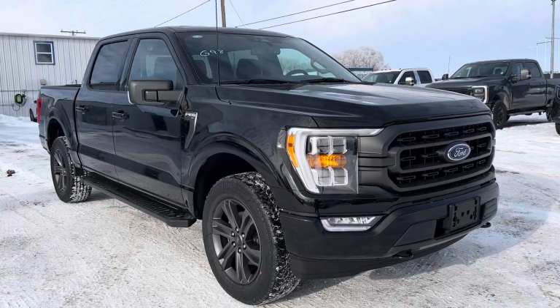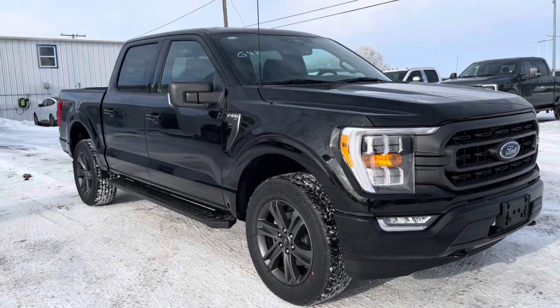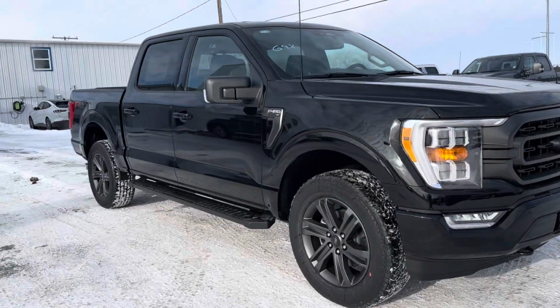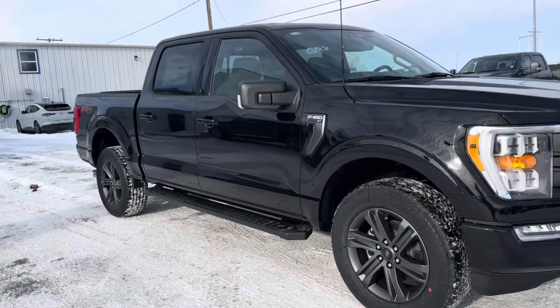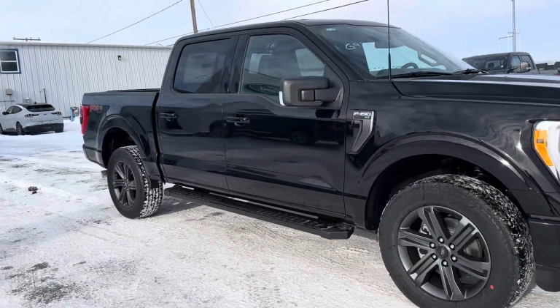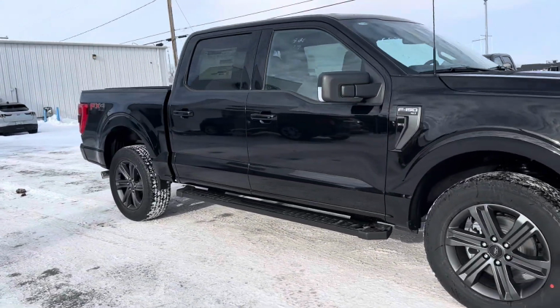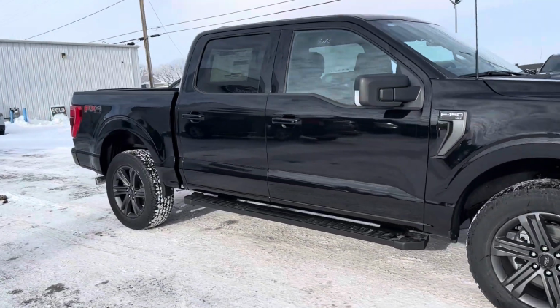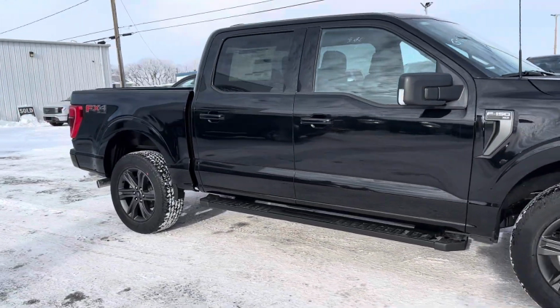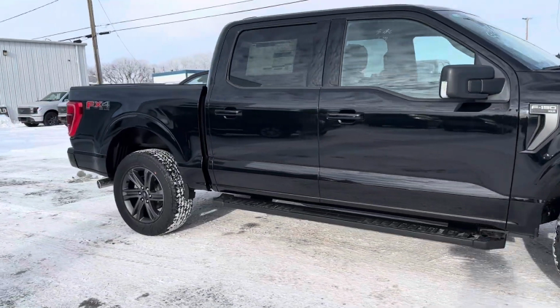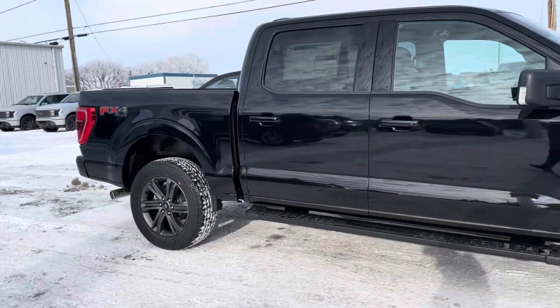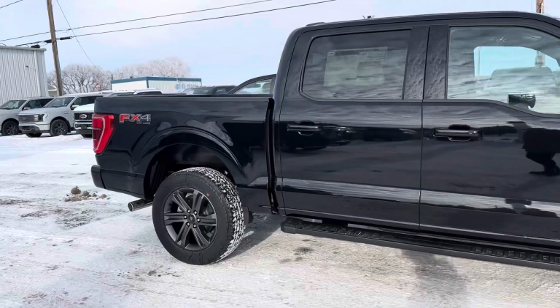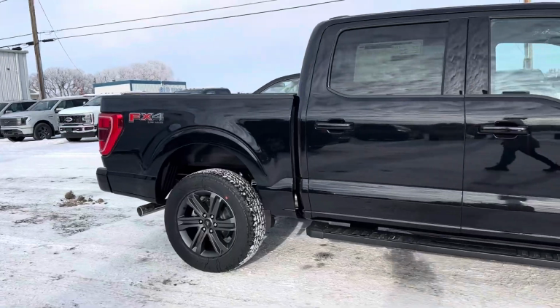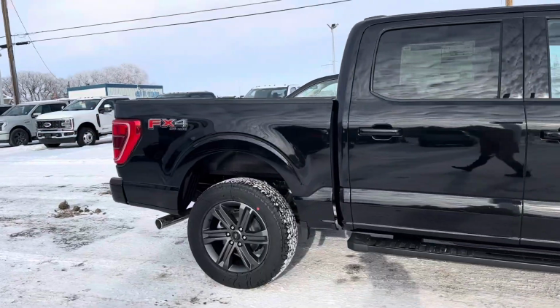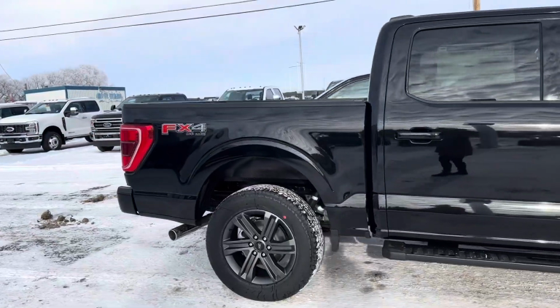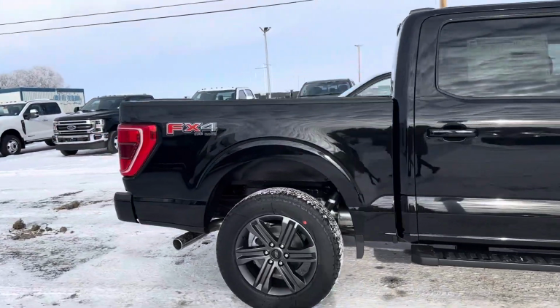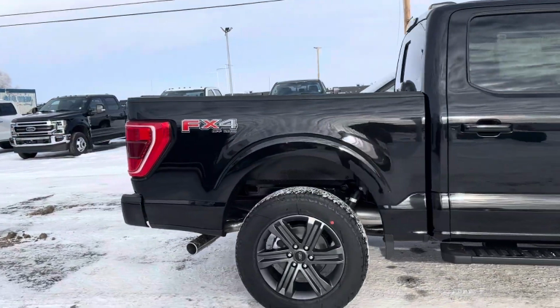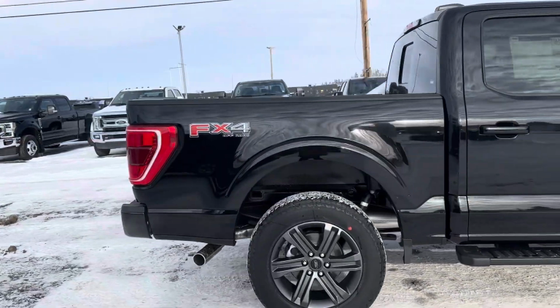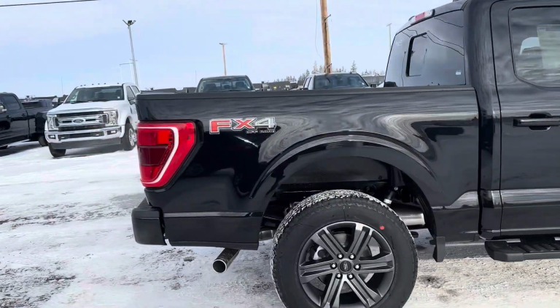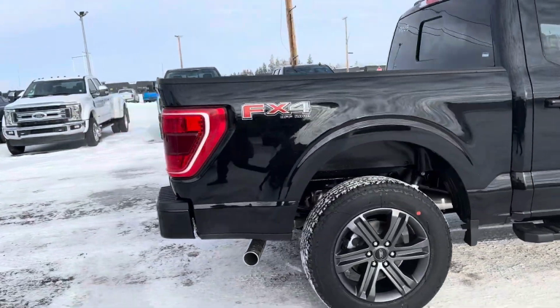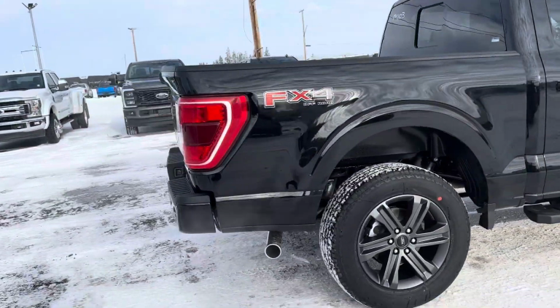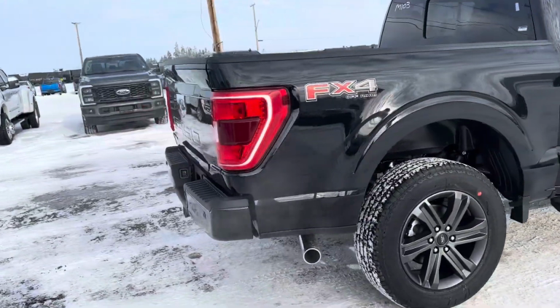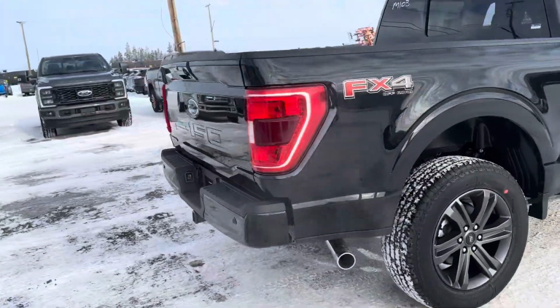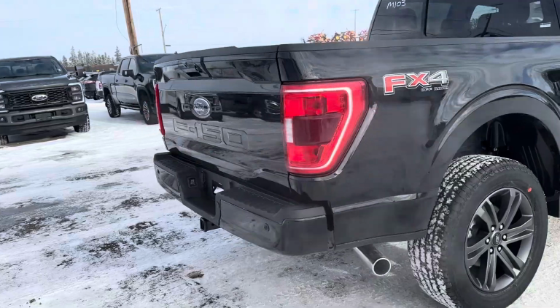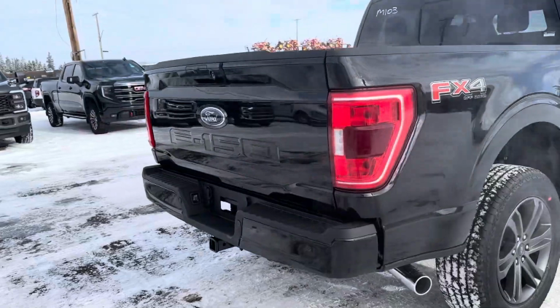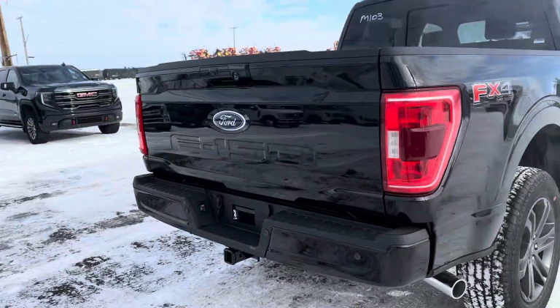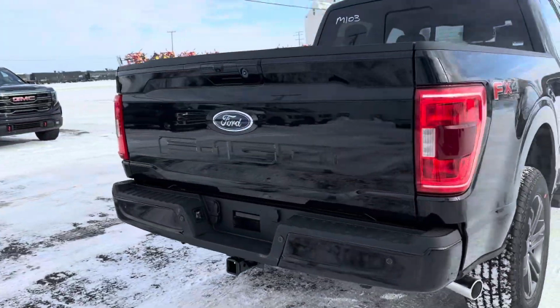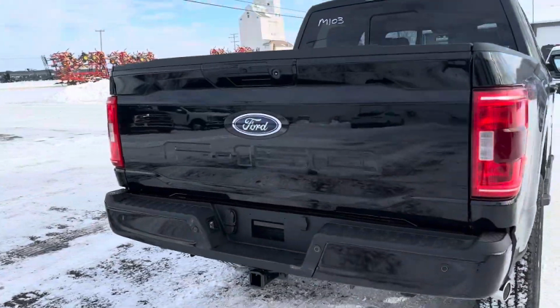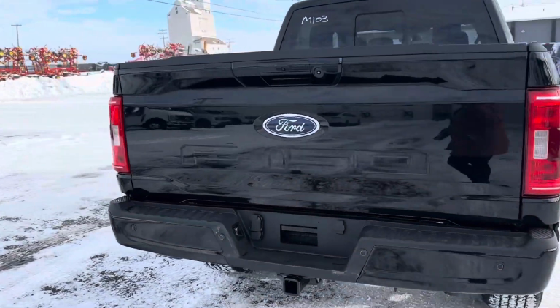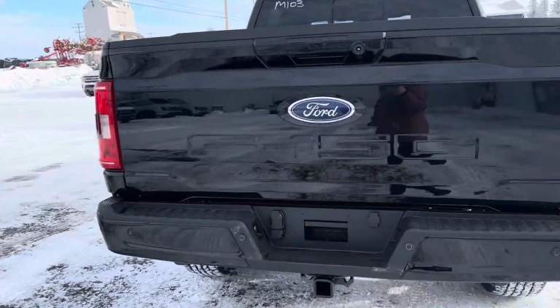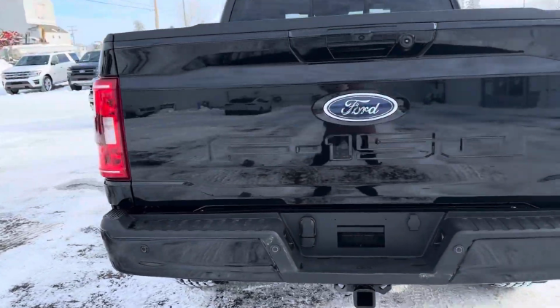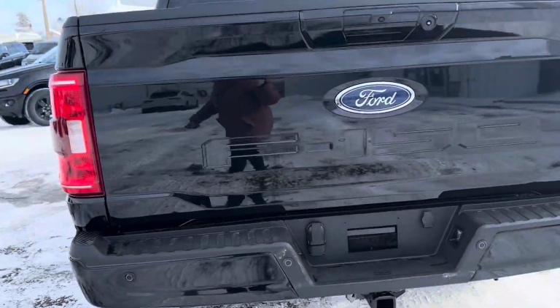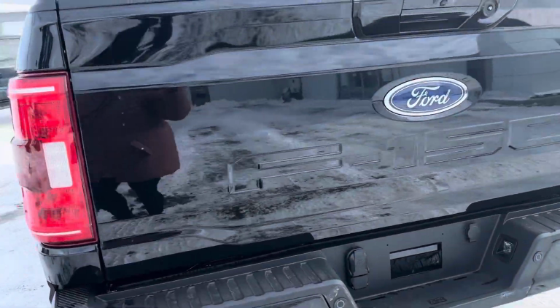Check out this 2023 Ford F-150 XLT with the FX4 off-road package. You've got a remote to start — push the button and the tailgate will come down. You've got a tow package and reverse camera.